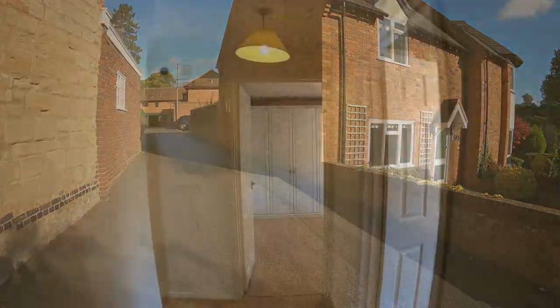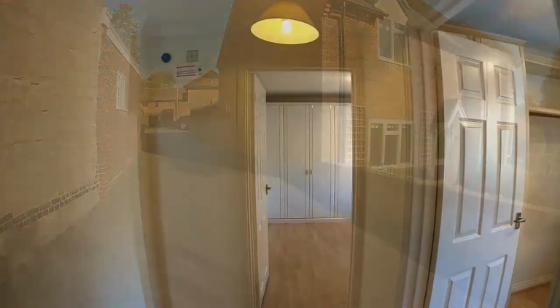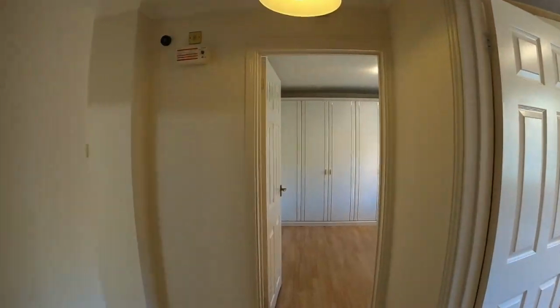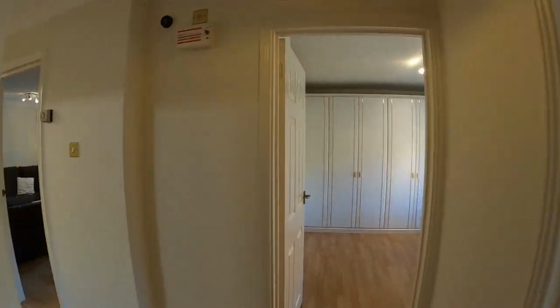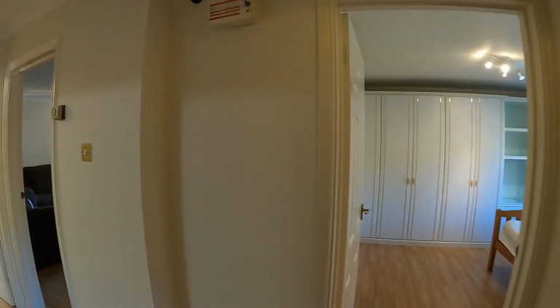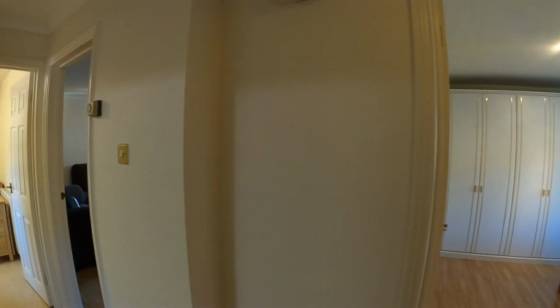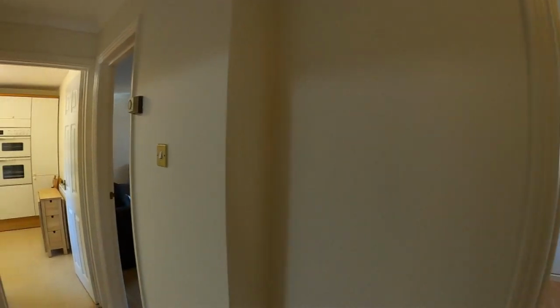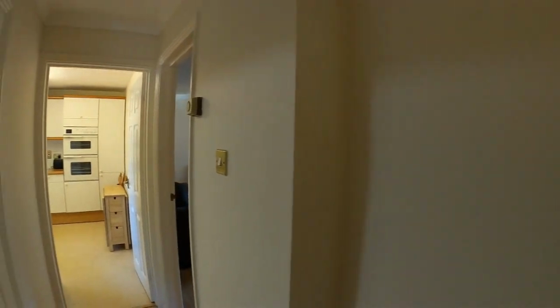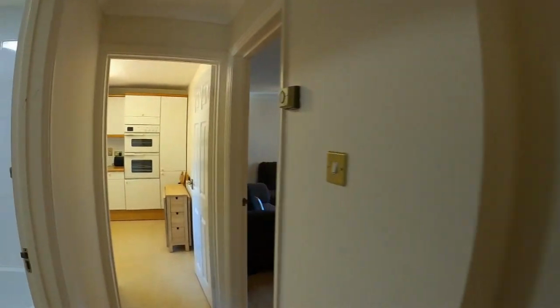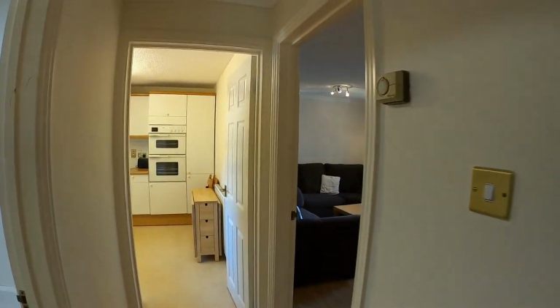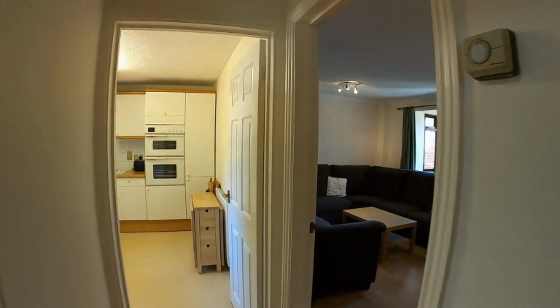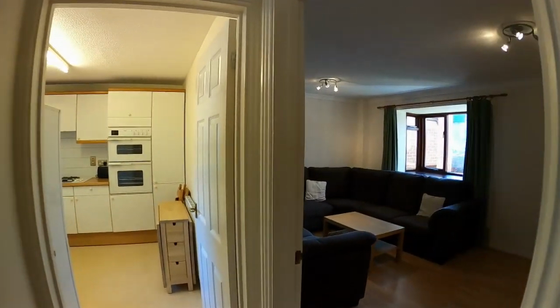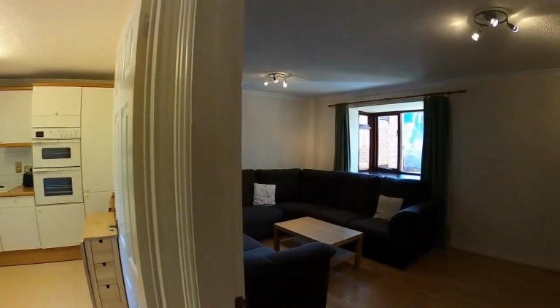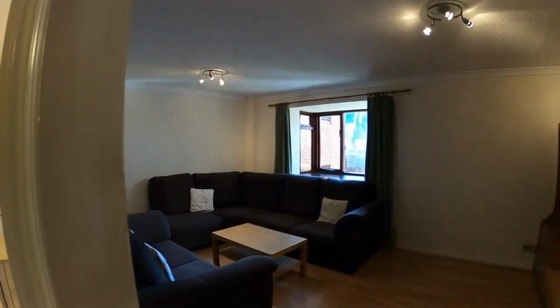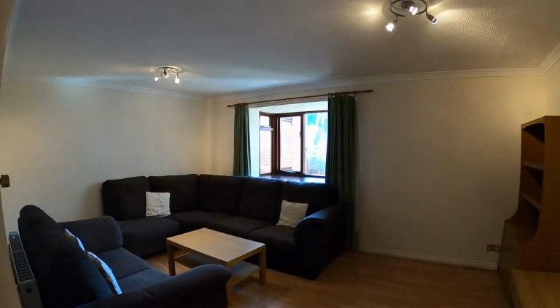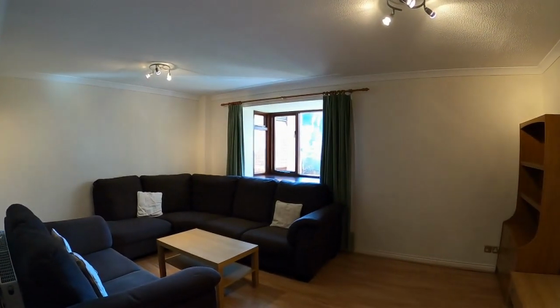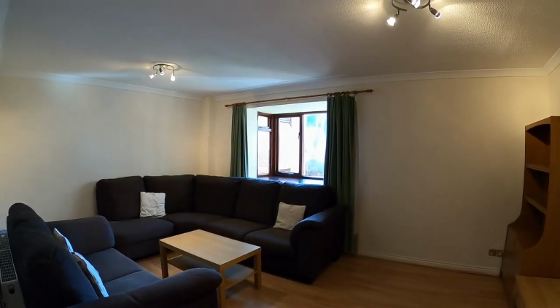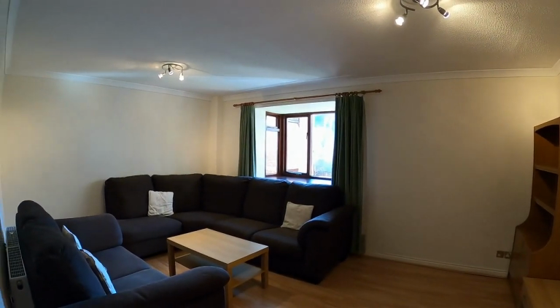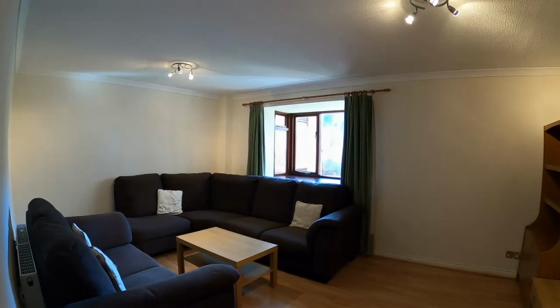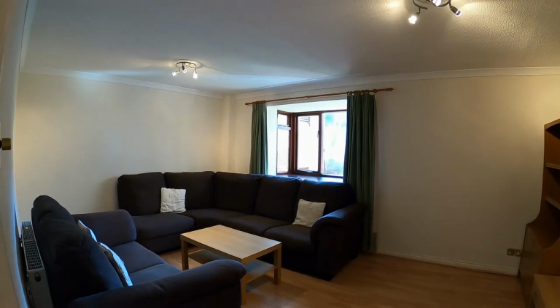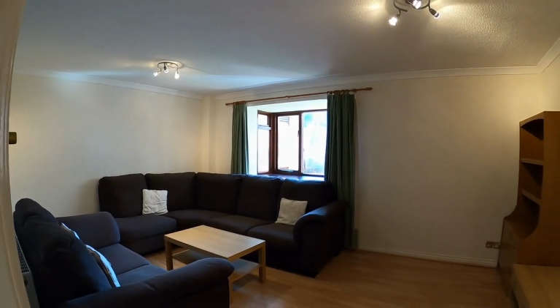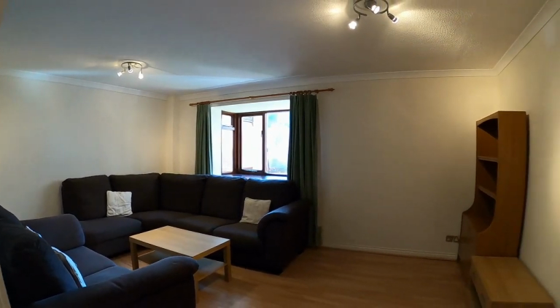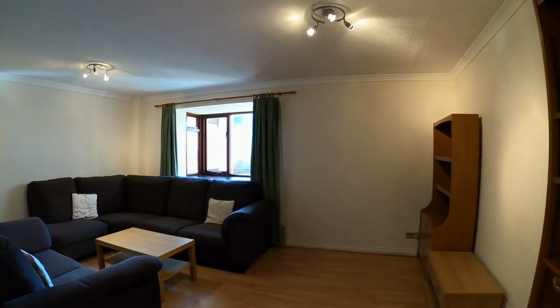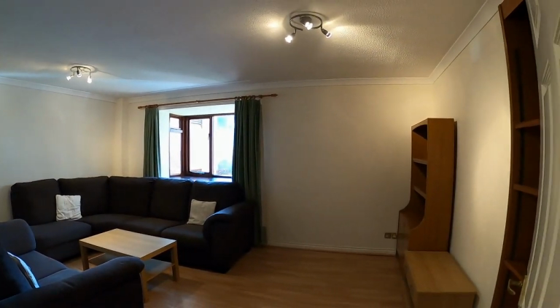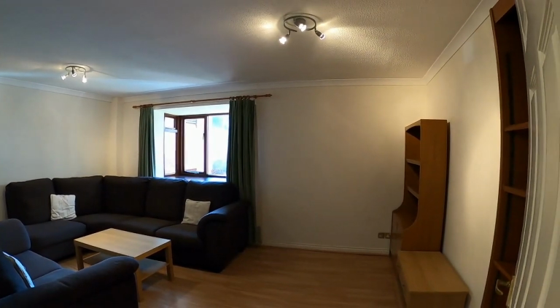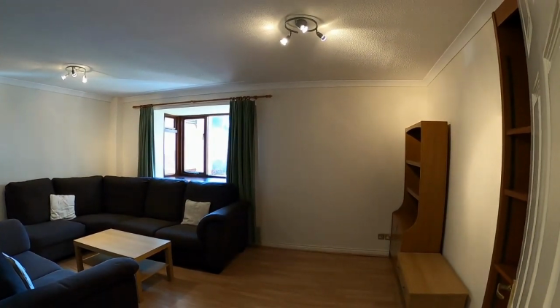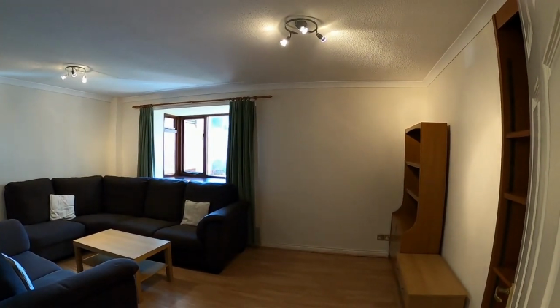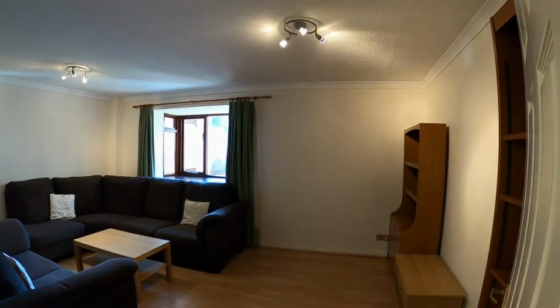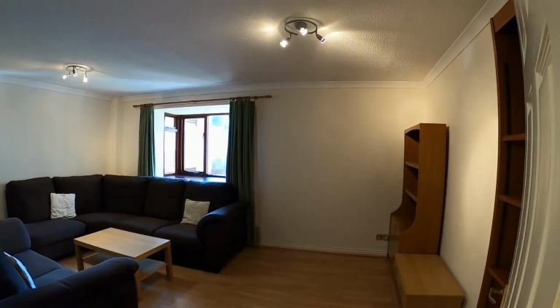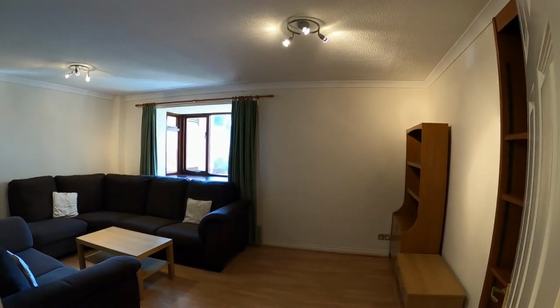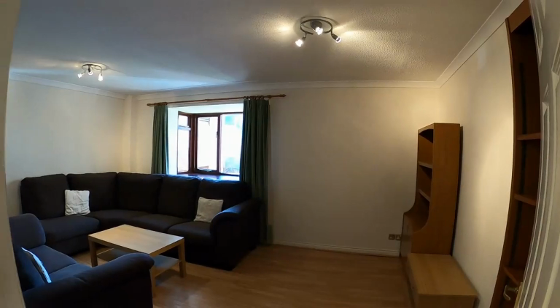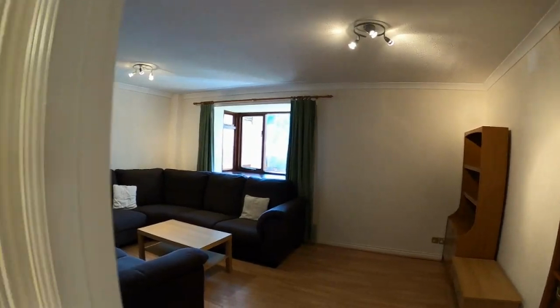We arrive in the entrance hall. The property has got easy to maintain laminate flooring throughout. We have a living room here with plenty of seats and sofas, with a double glazed window to the side of the property.